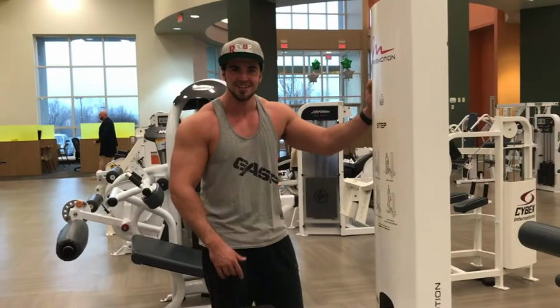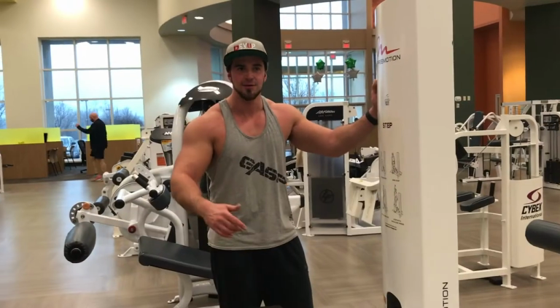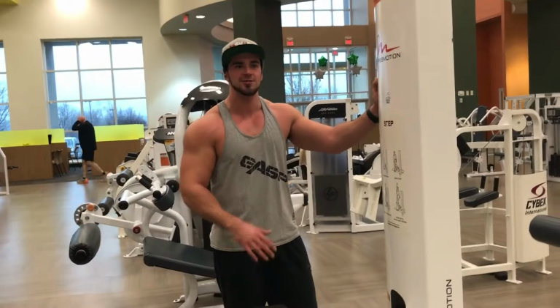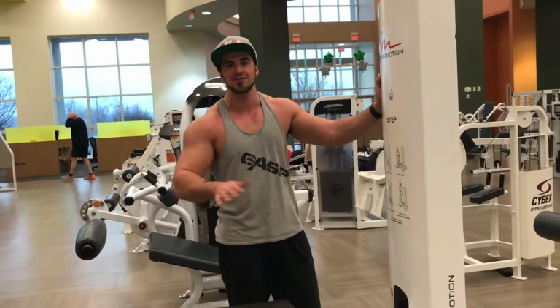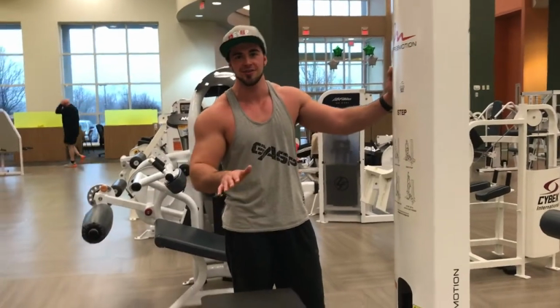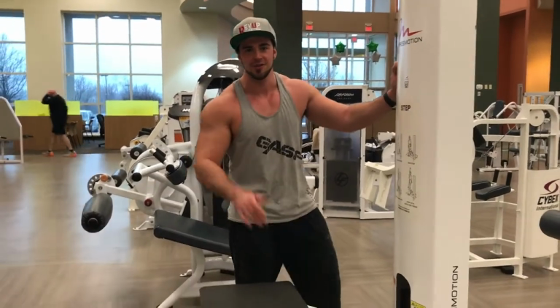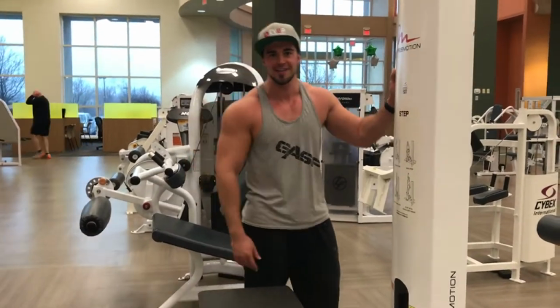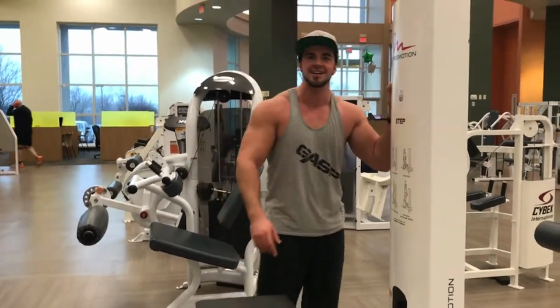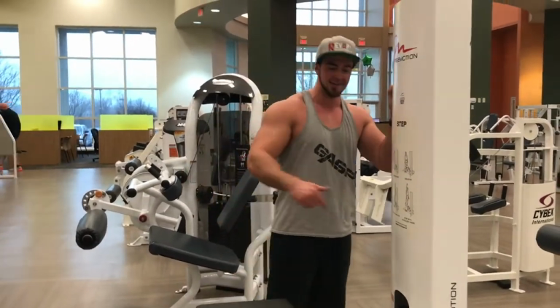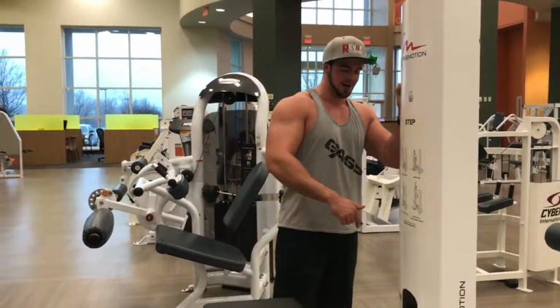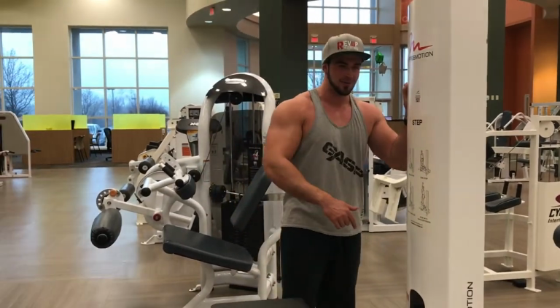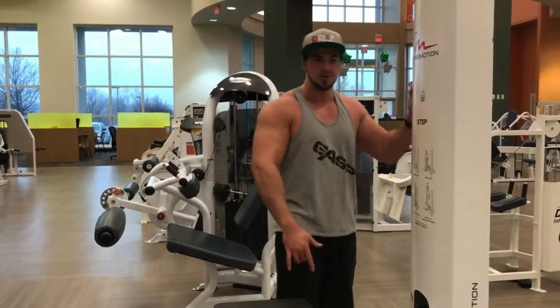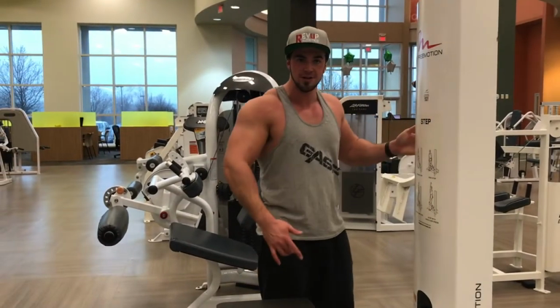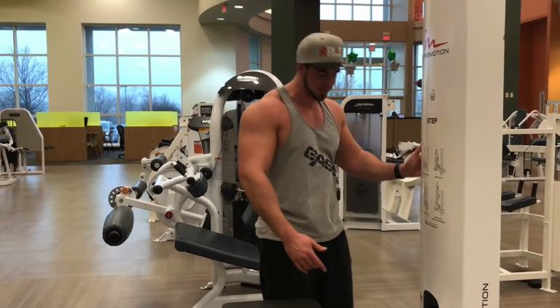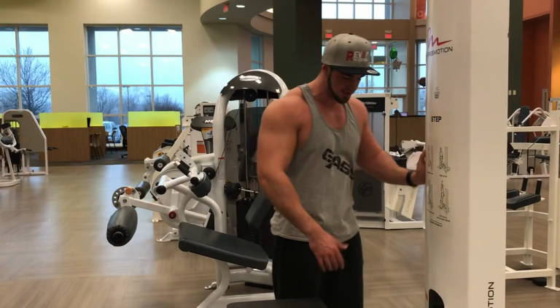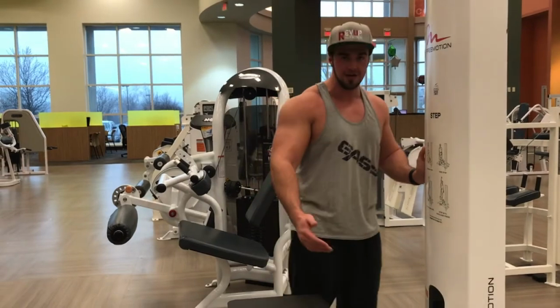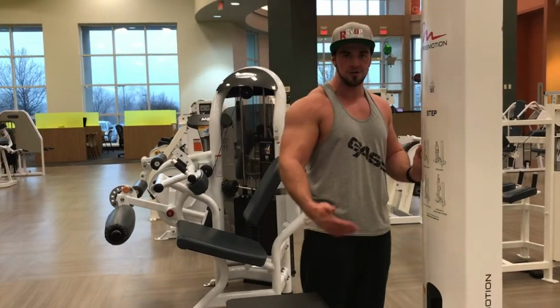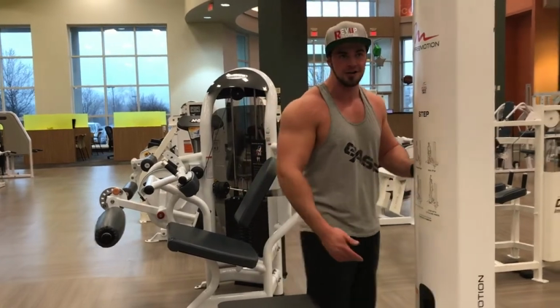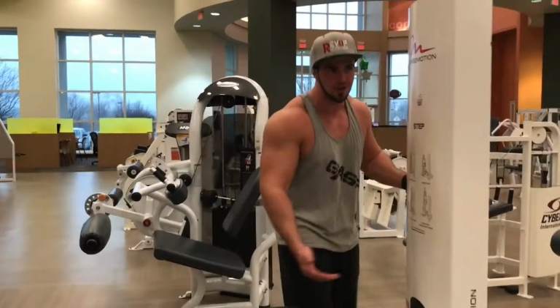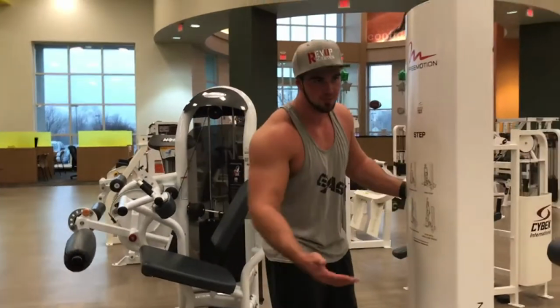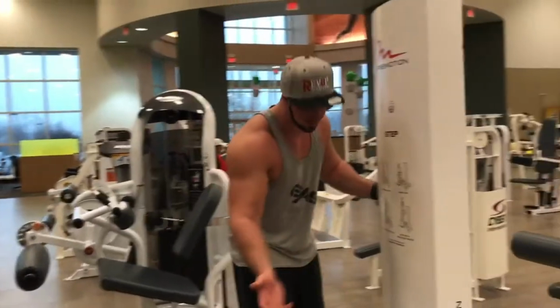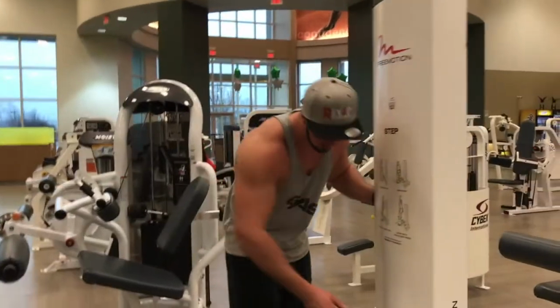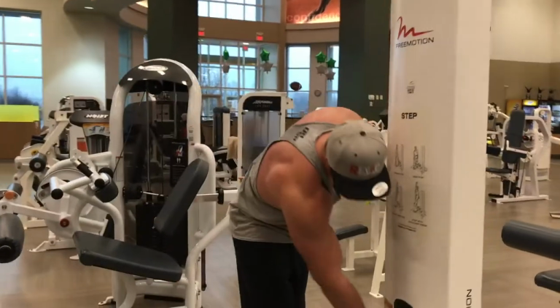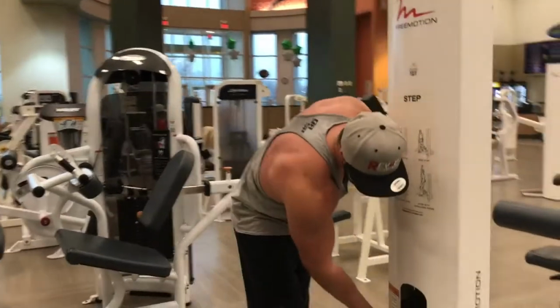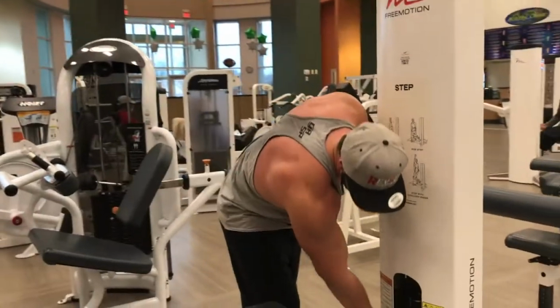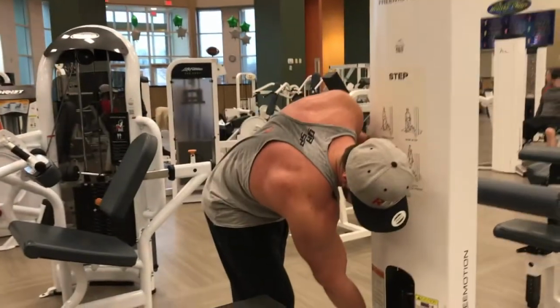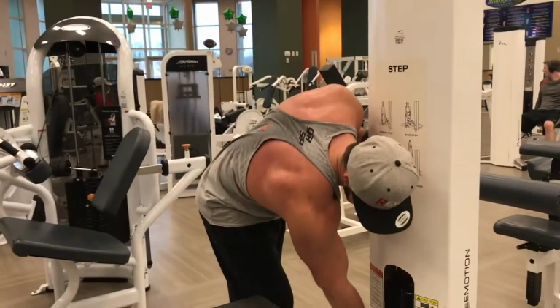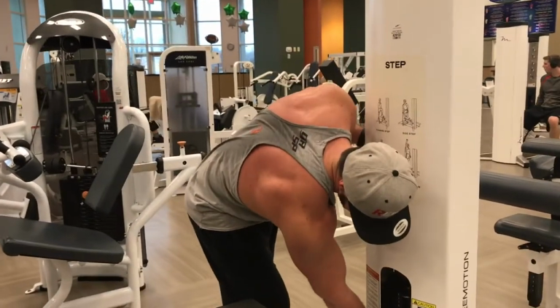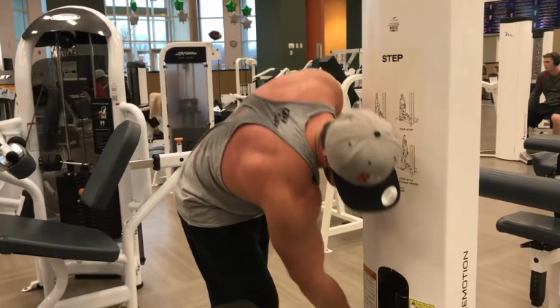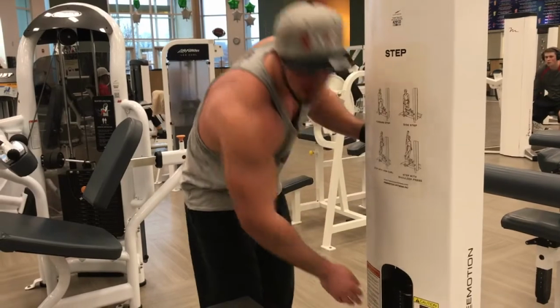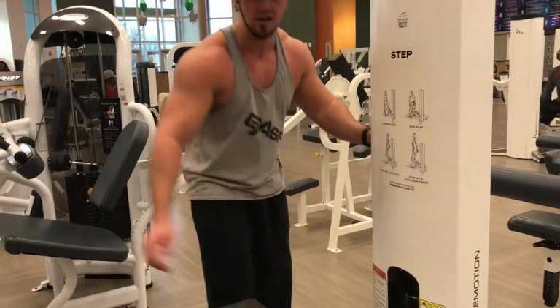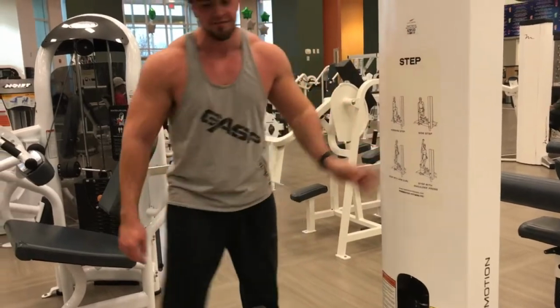Had a little technical difficulty with the last set. We're hitting traps on this machine — it's a great alternative to dumbbells and barbells. You get a really good squeeze with it going heavy.